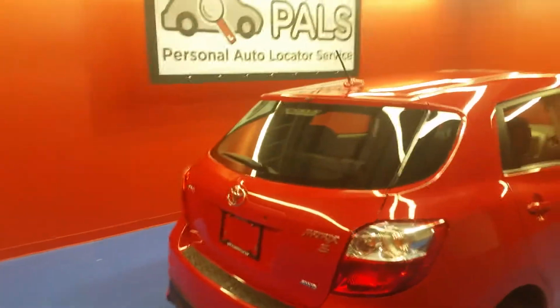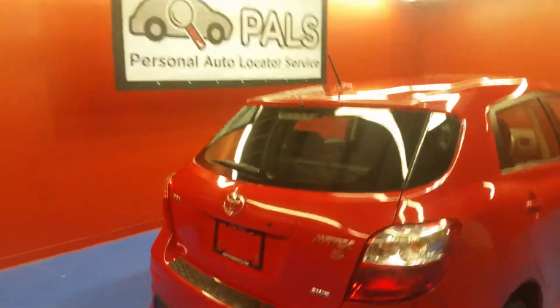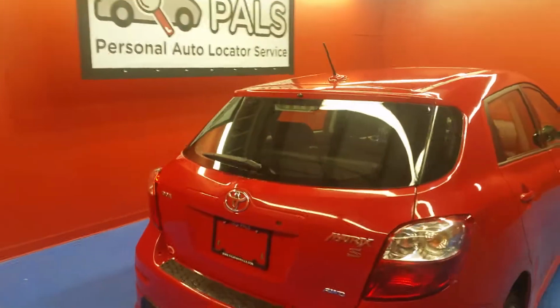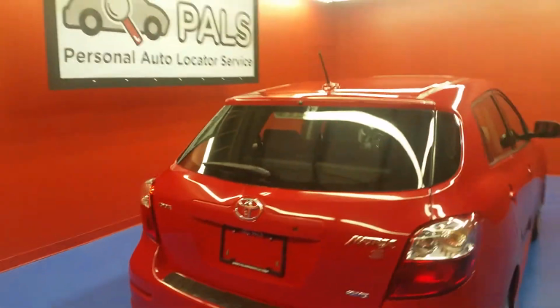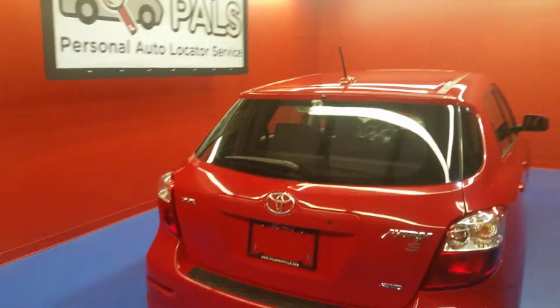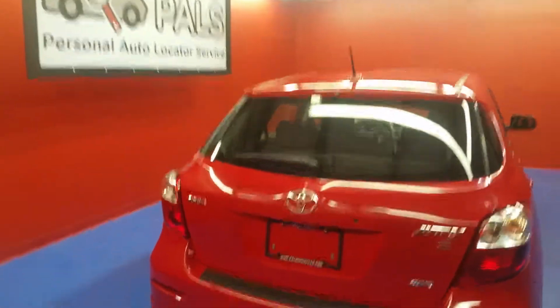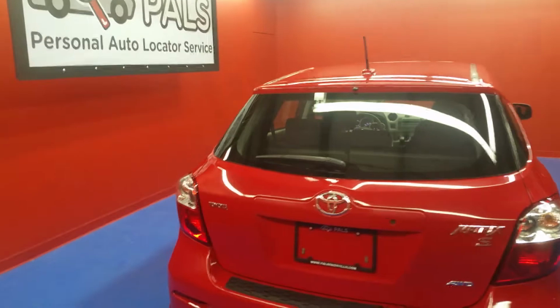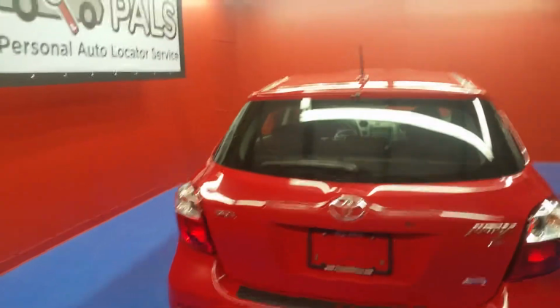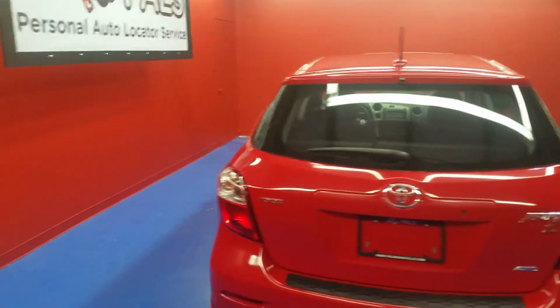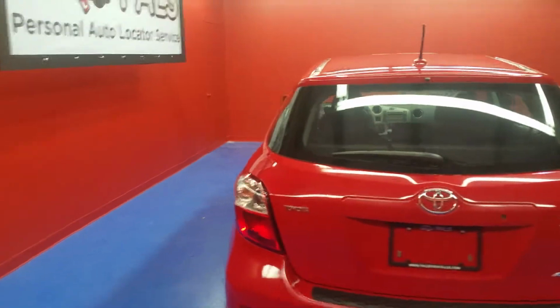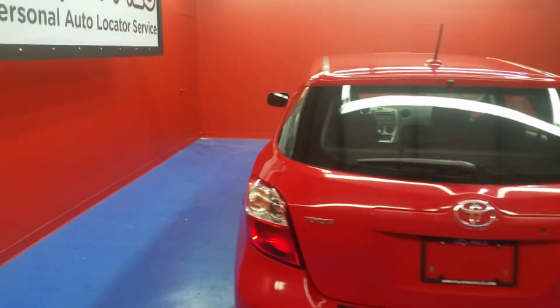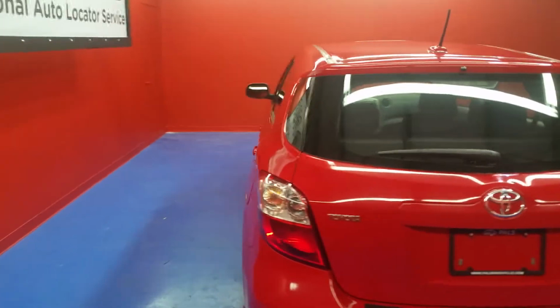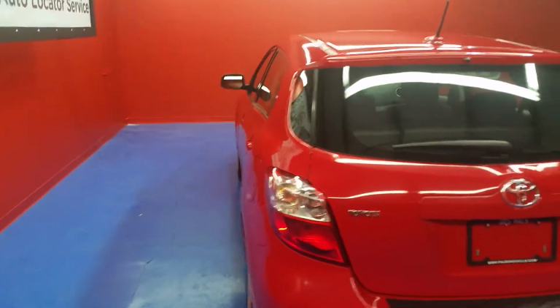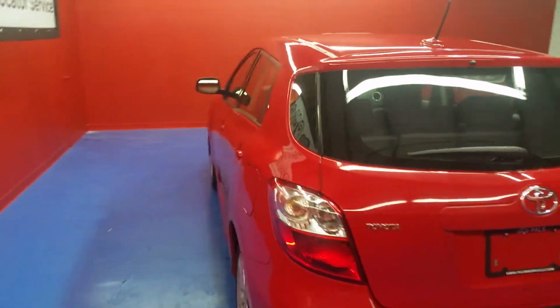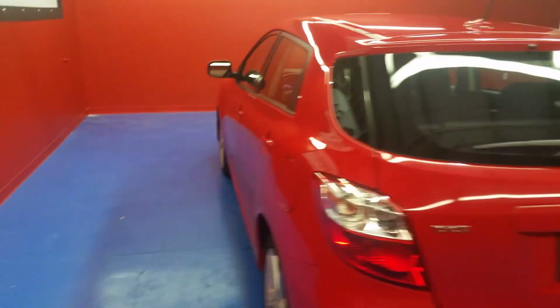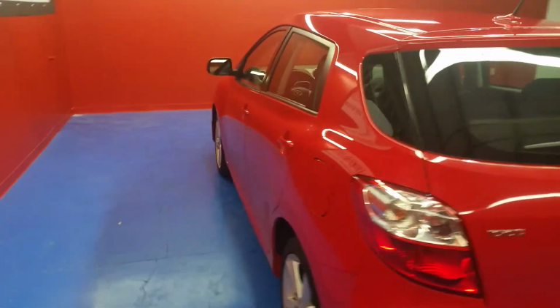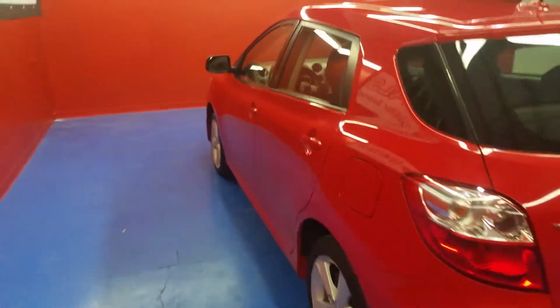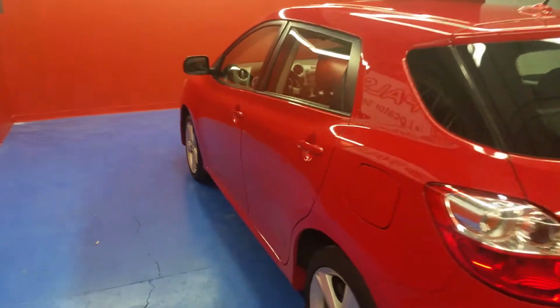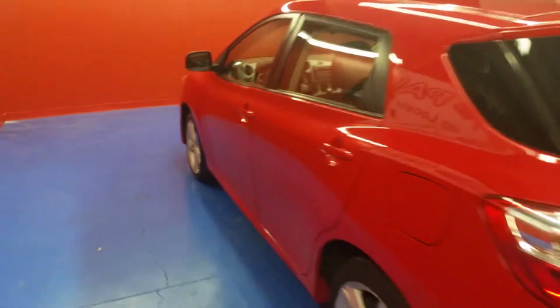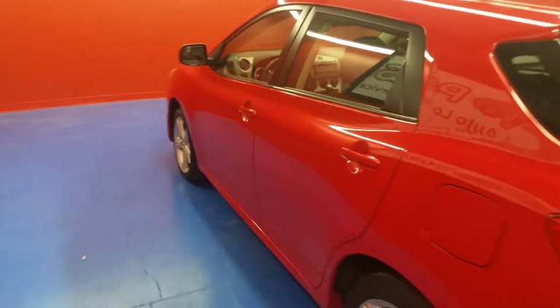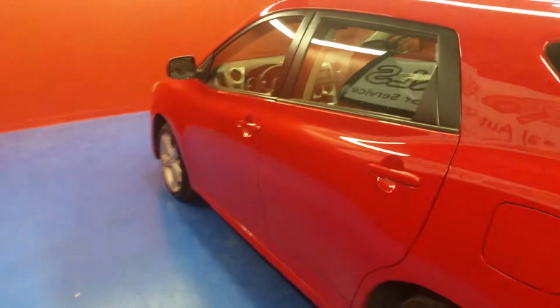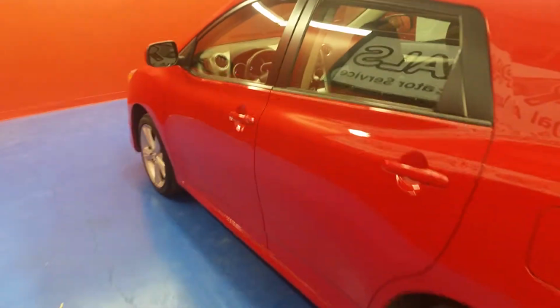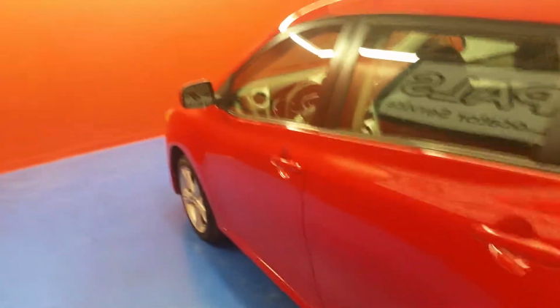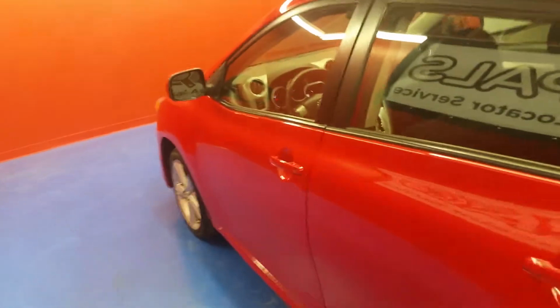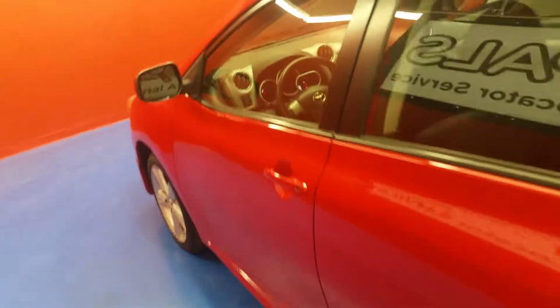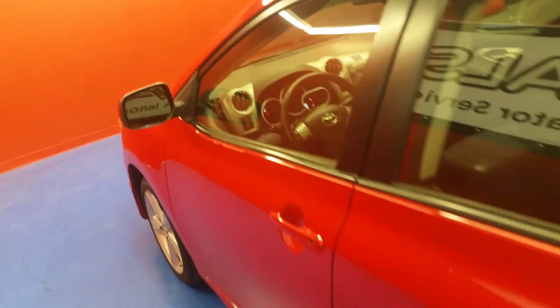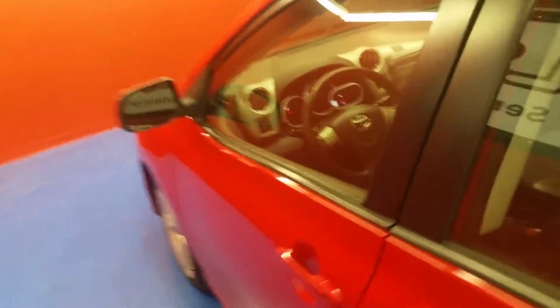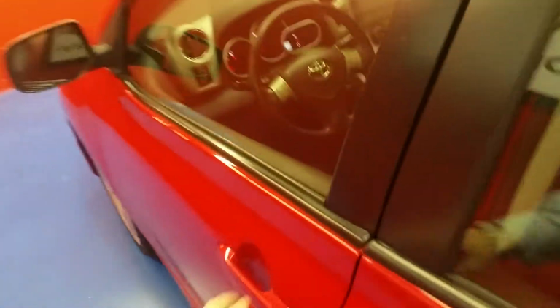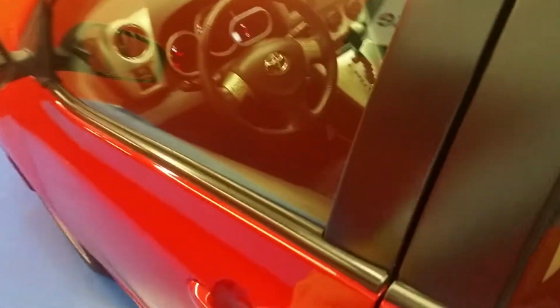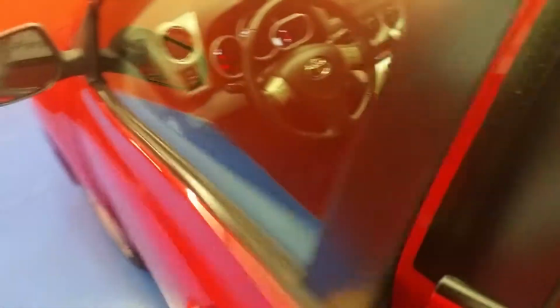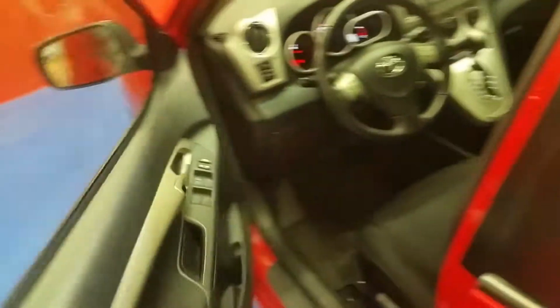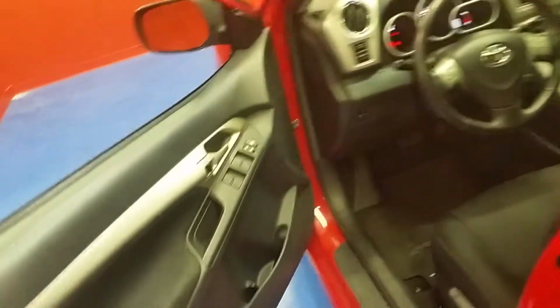You can check our business out at PowellsKnoxville.com. You can also check out more photos and descriptions of this car at PersonalAutoLocatorService.com.